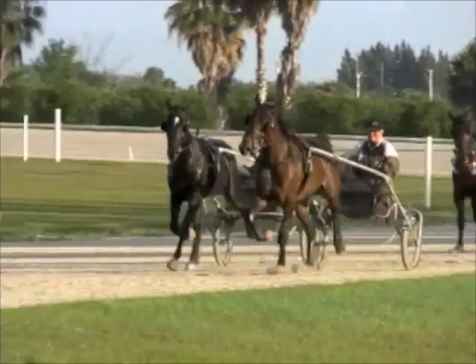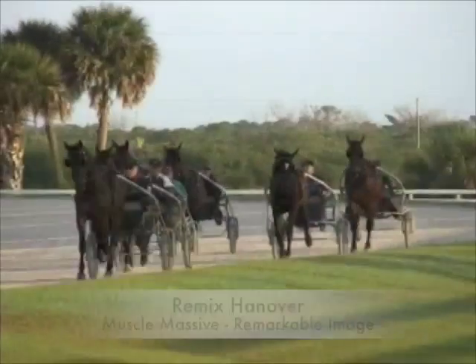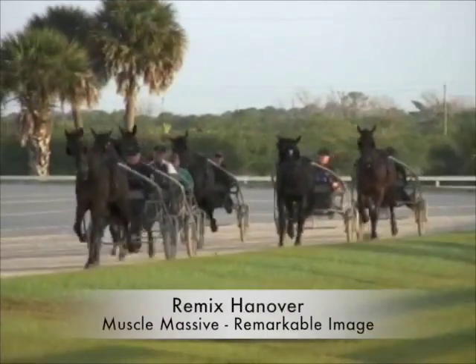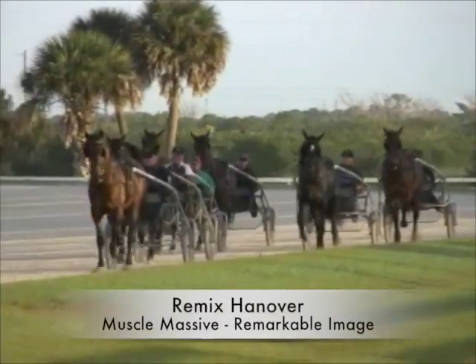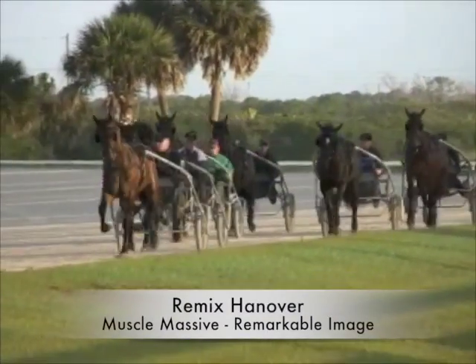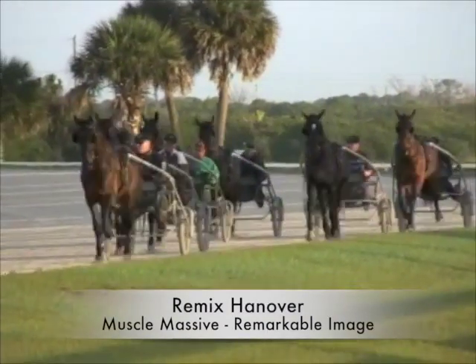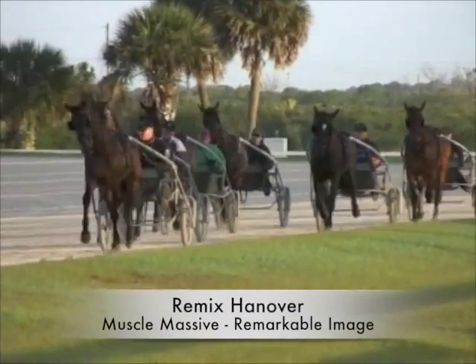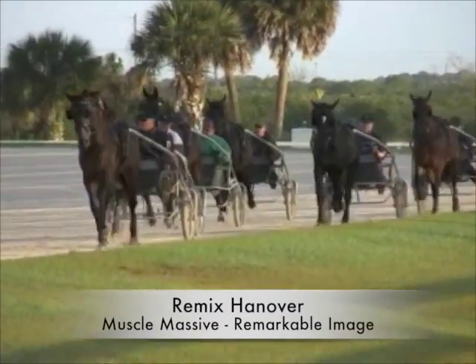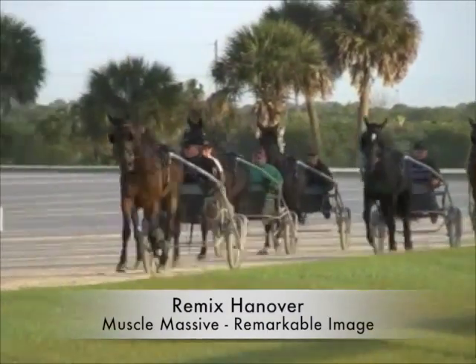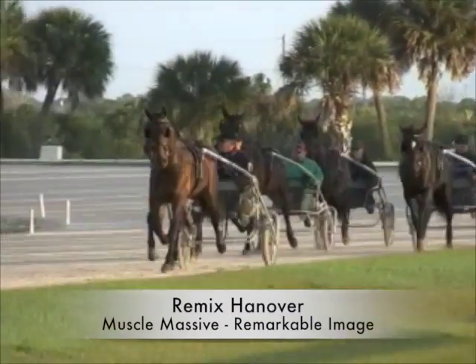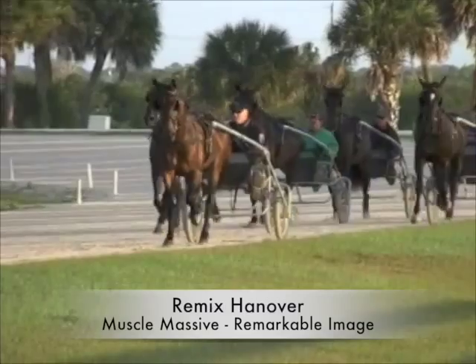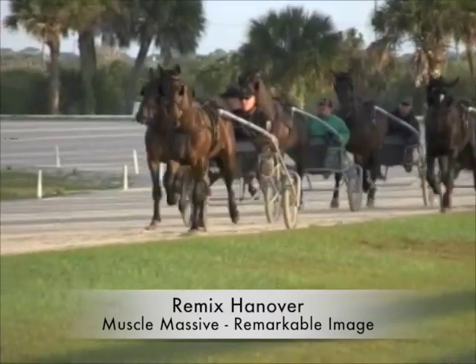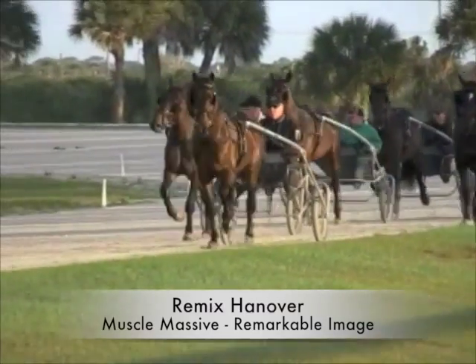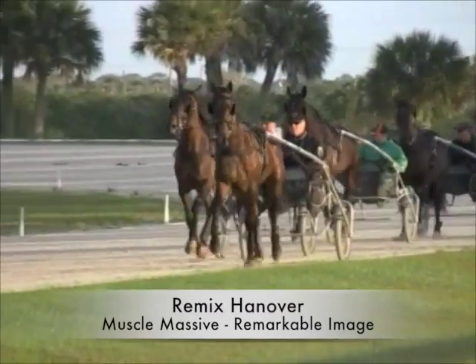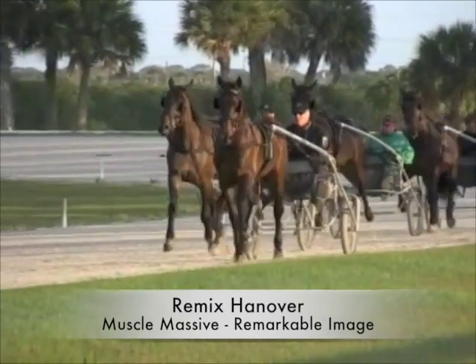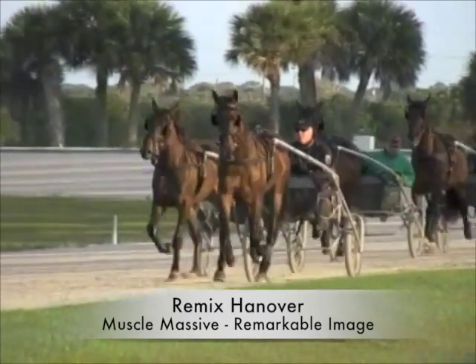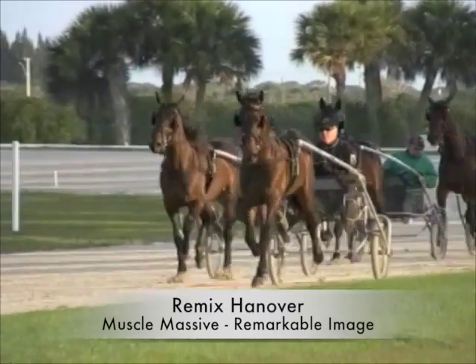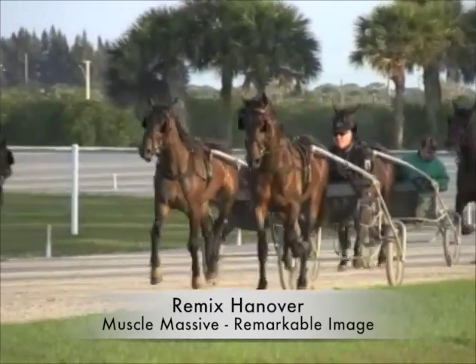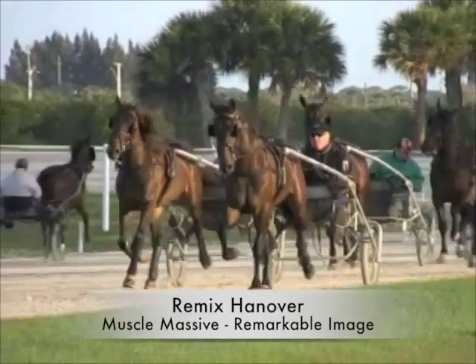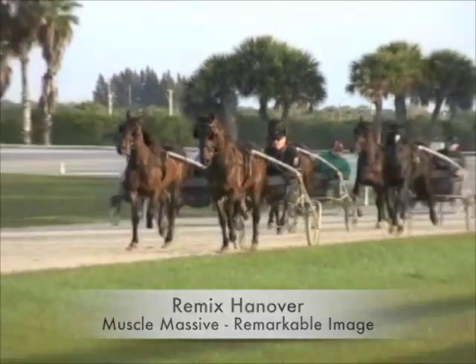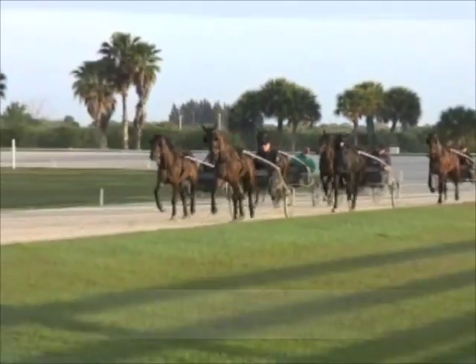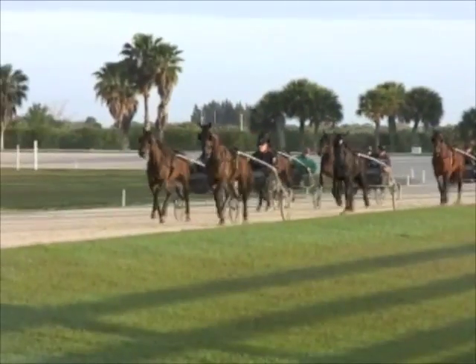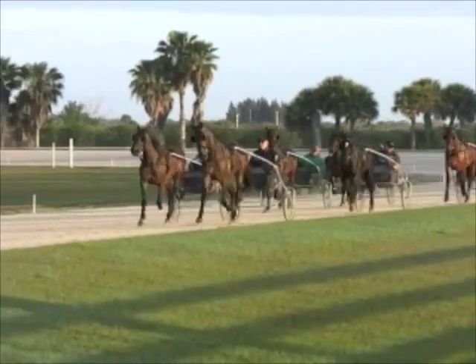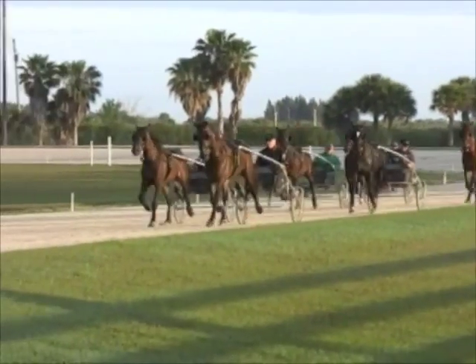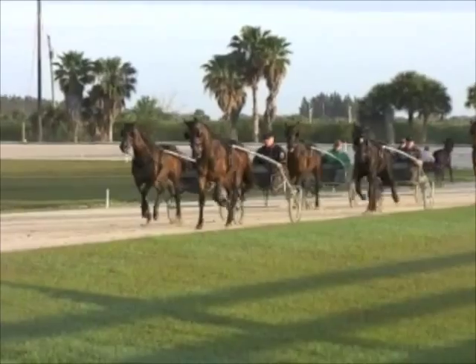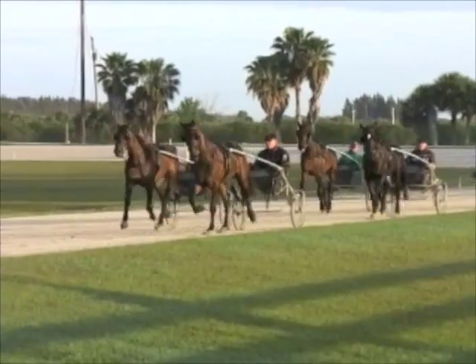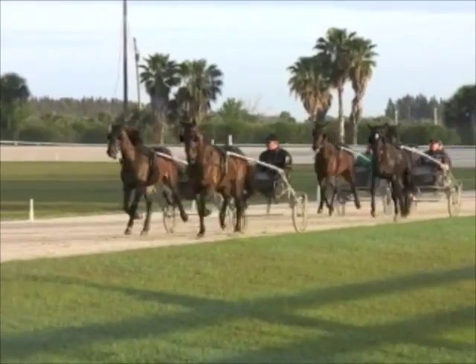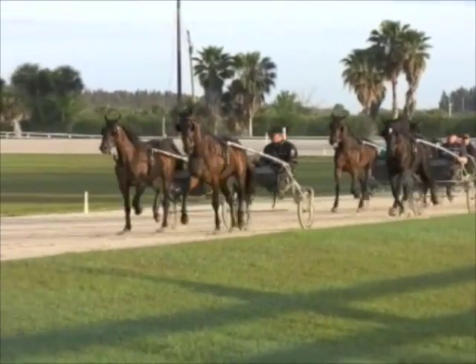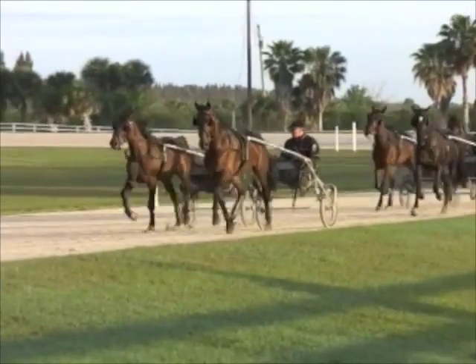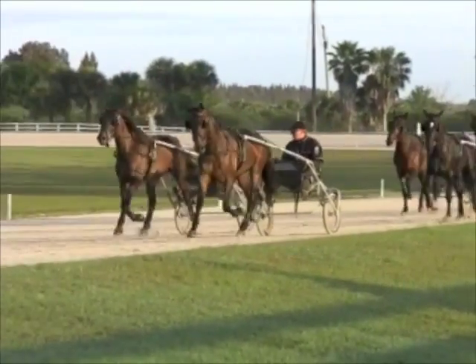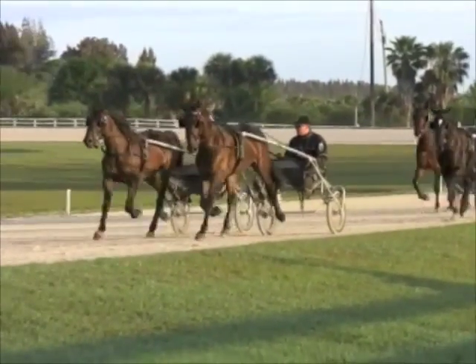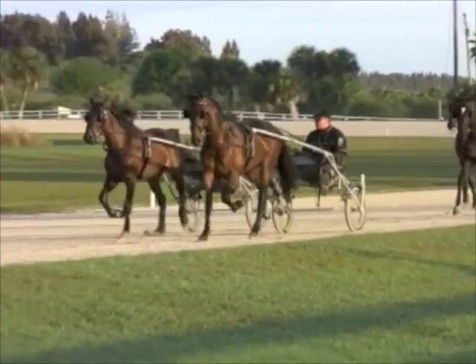Remix Hanover? He is a Muscle Massive colt and he has been a little bit nervous and not so easy to drive, but he'll get better and better. He's a nice trotter.